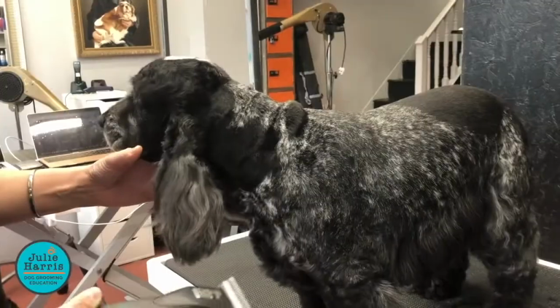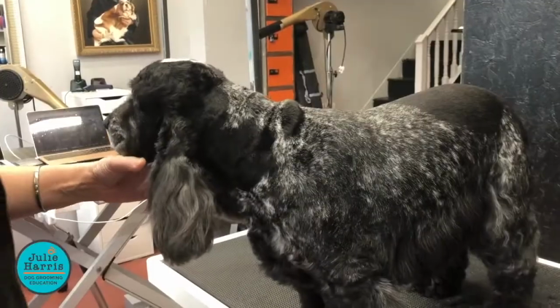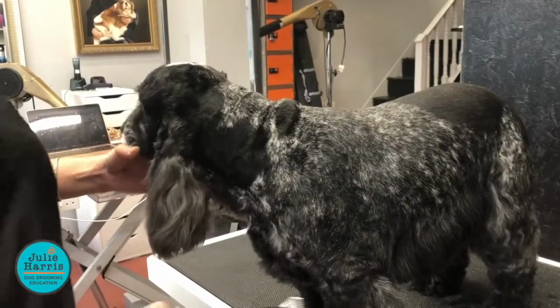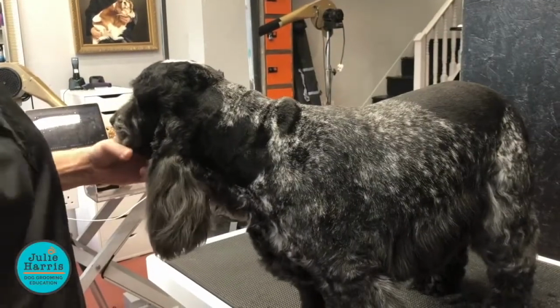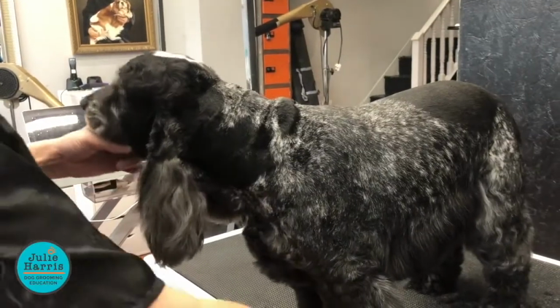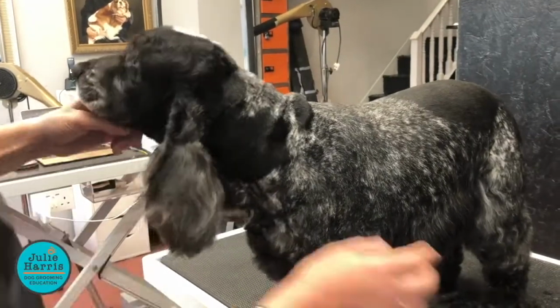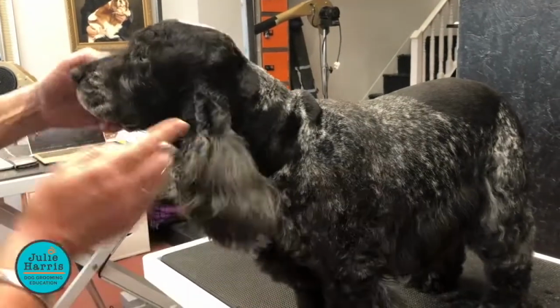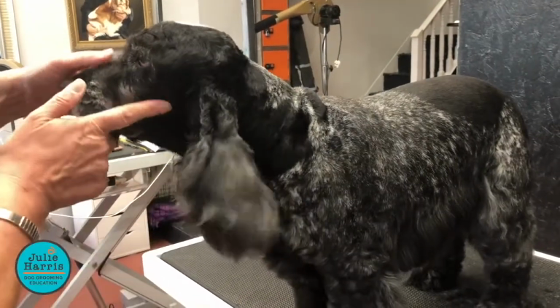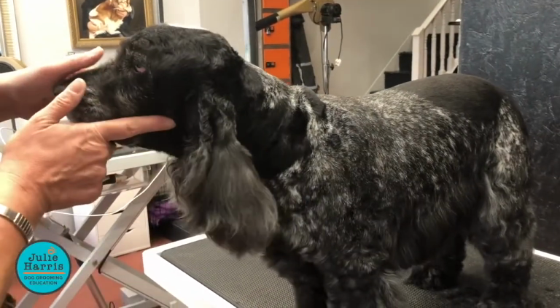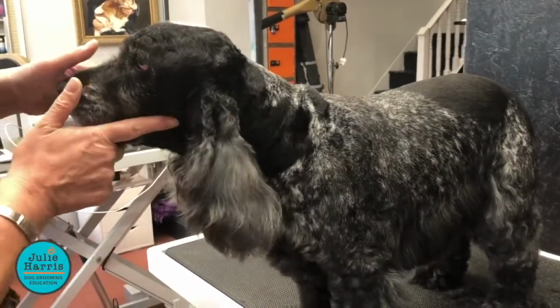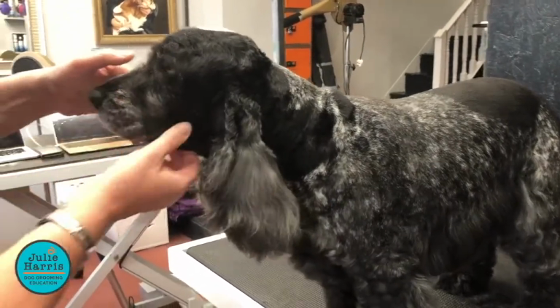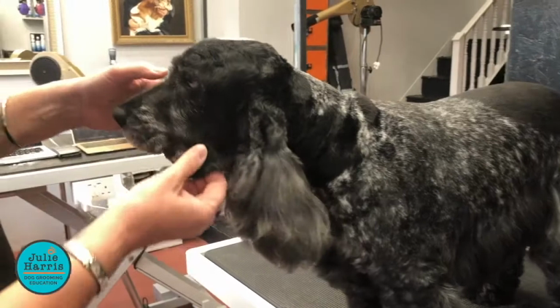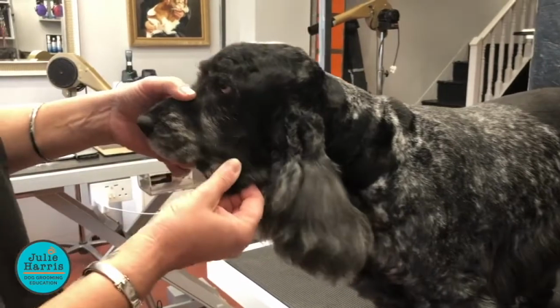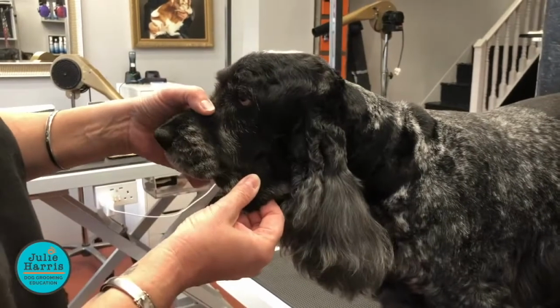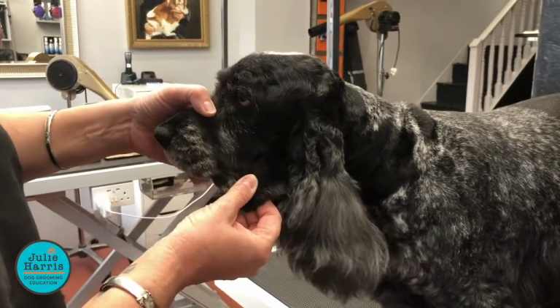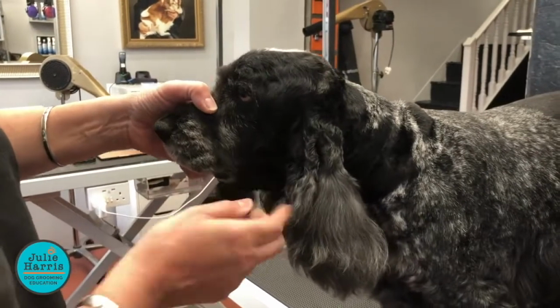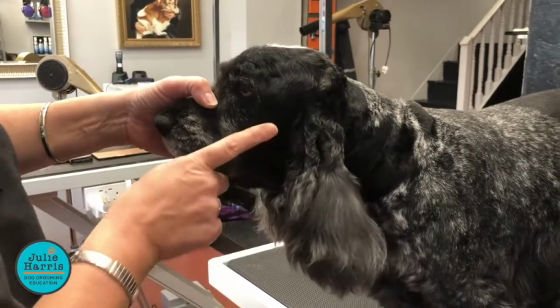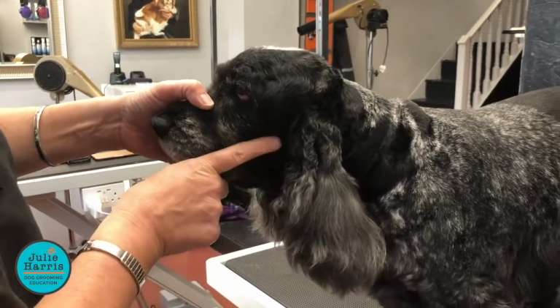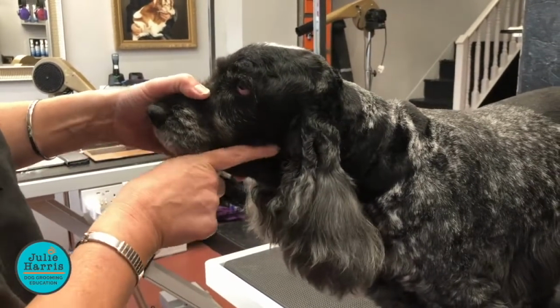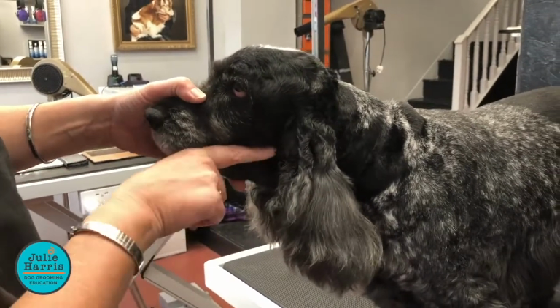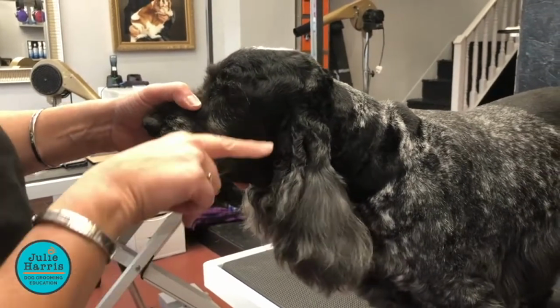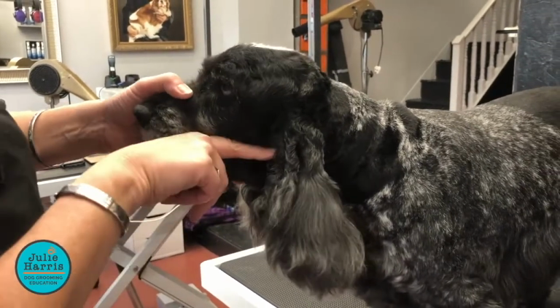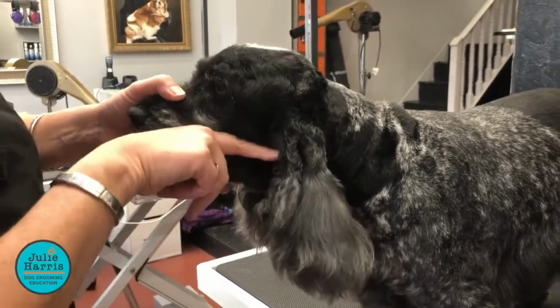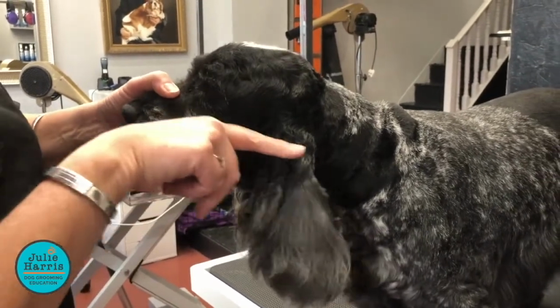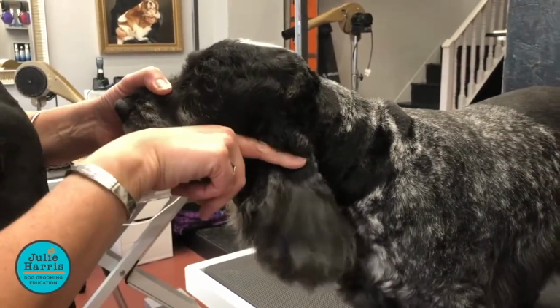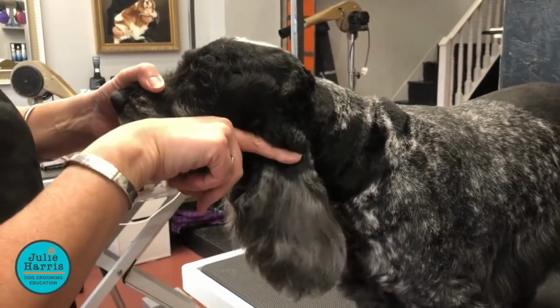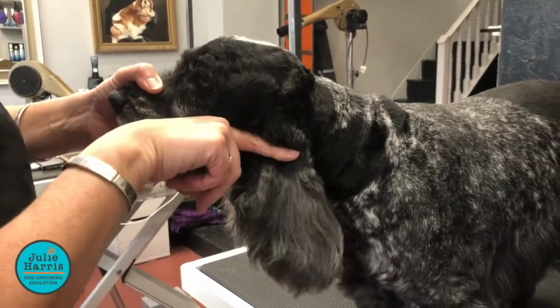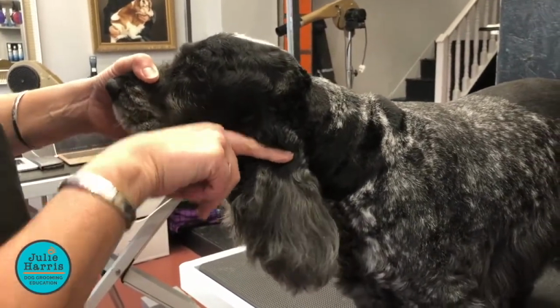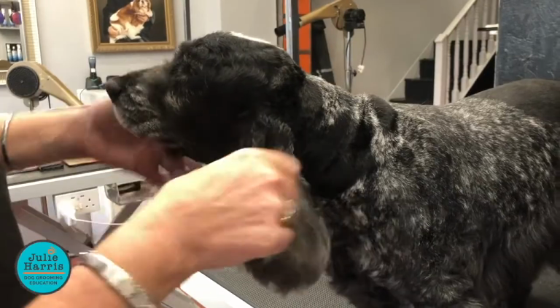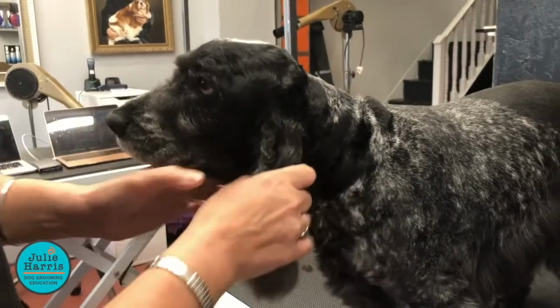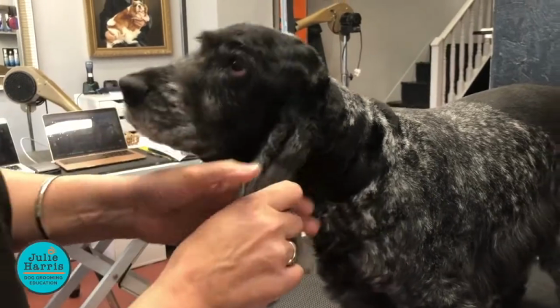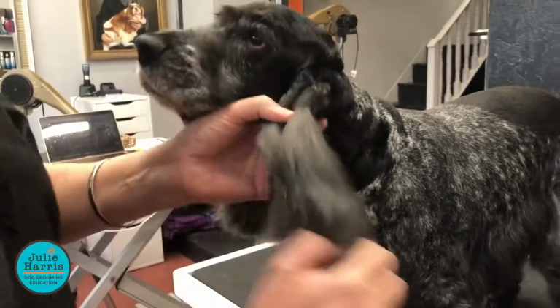The line on his ear is where his jaw is — not where his jowls are, but where his jaw is — so we're going to take the jaw line, come back, and that's where we're going to clip to.